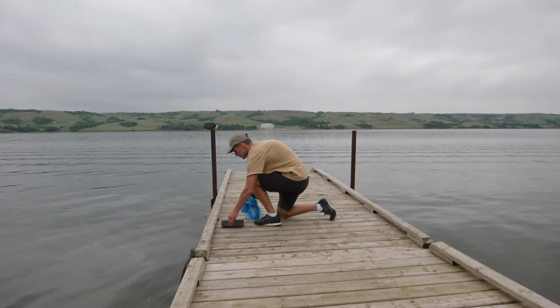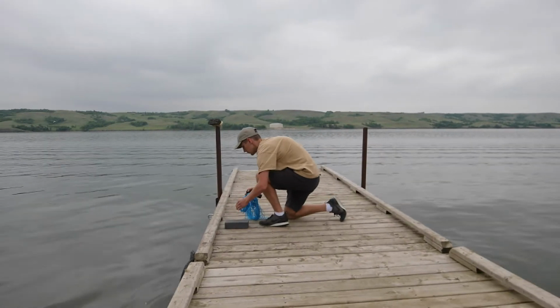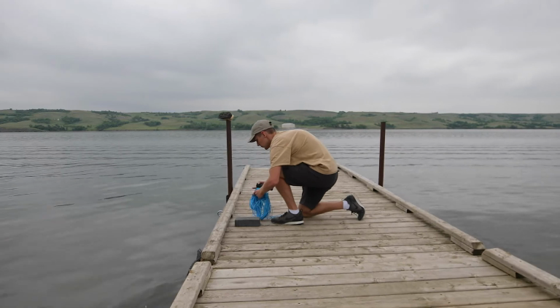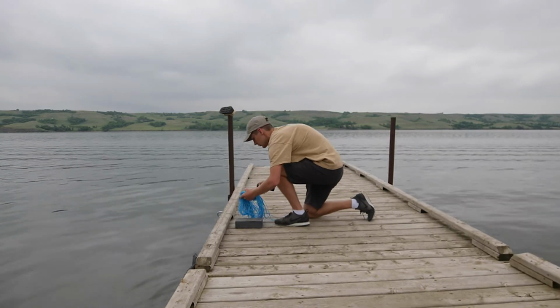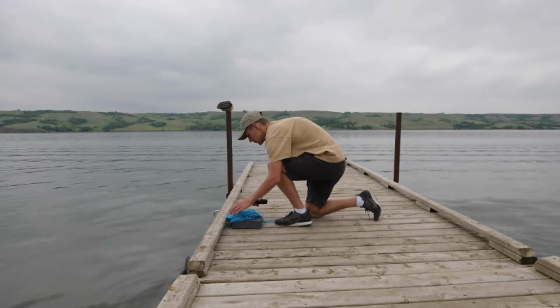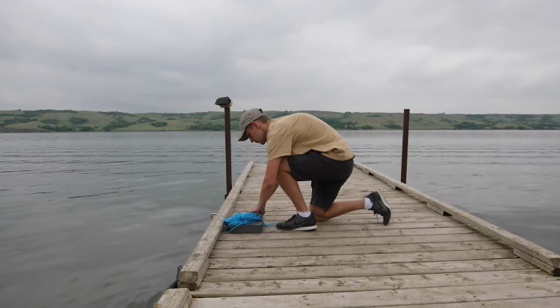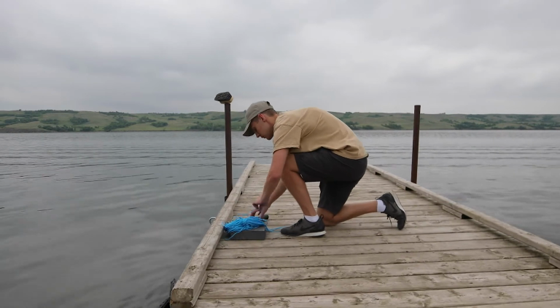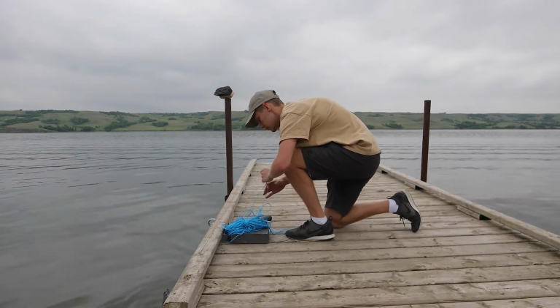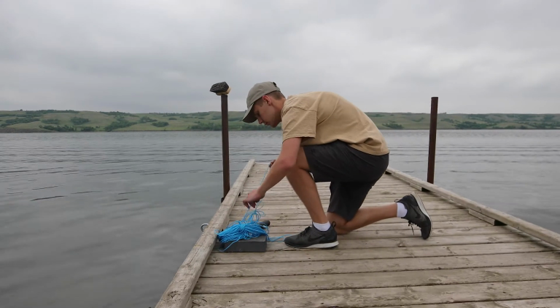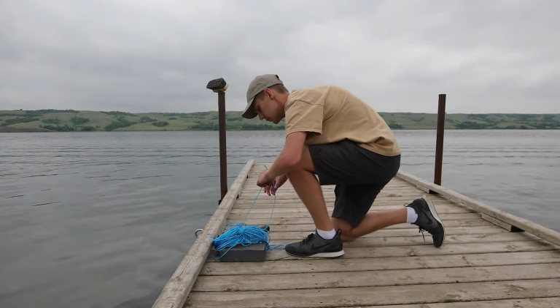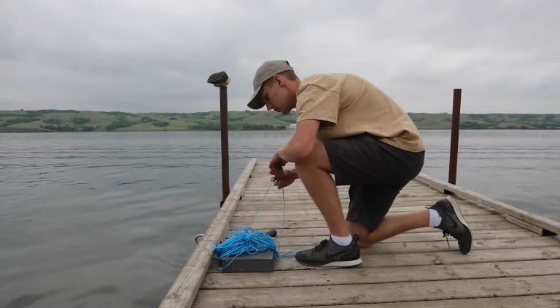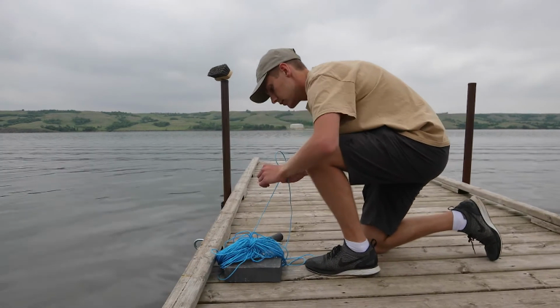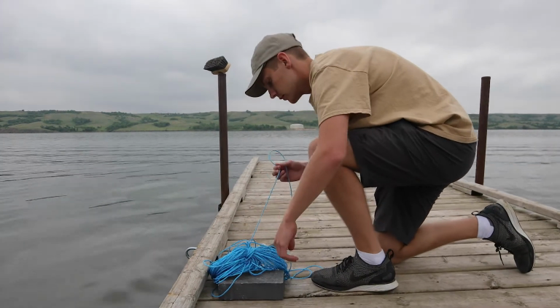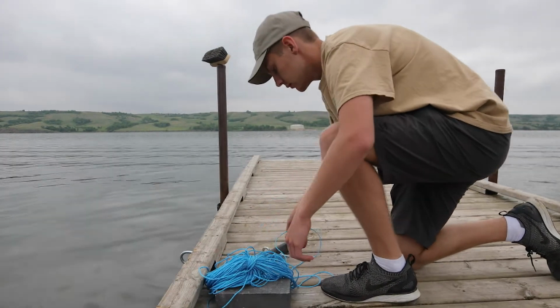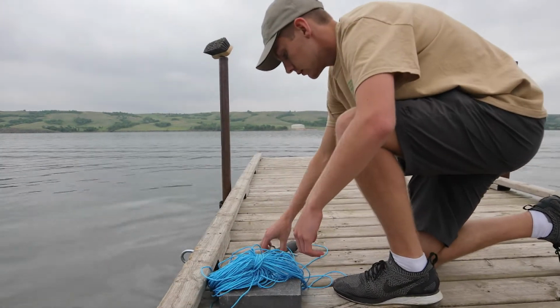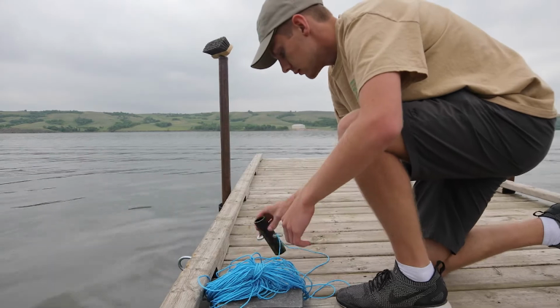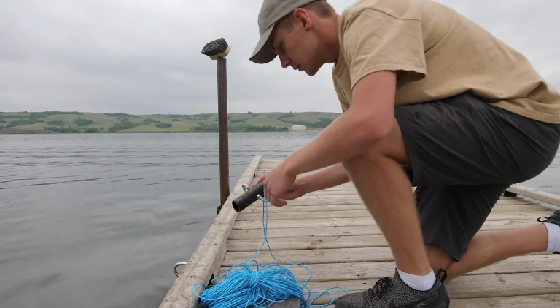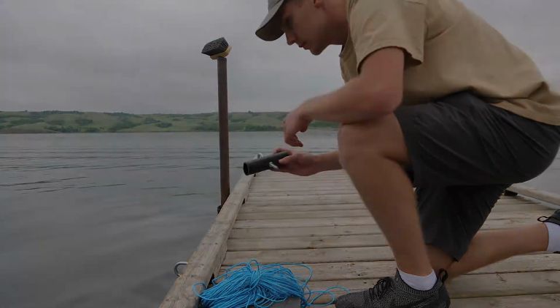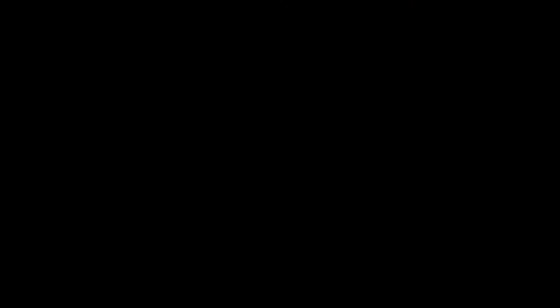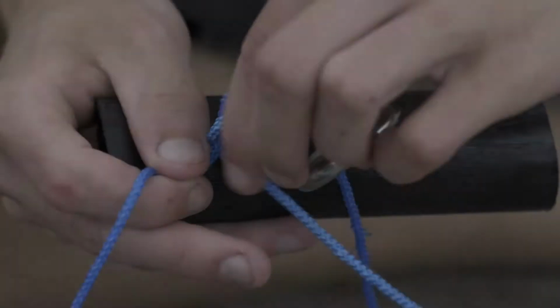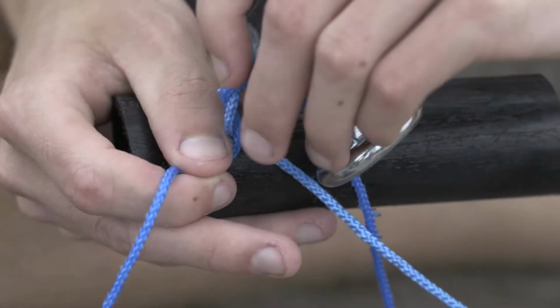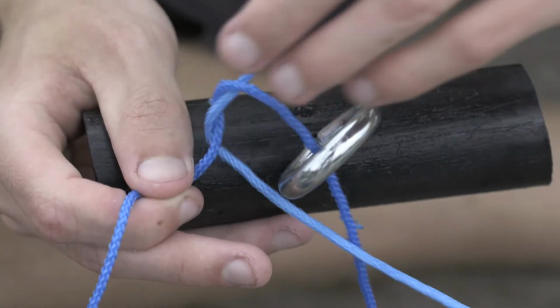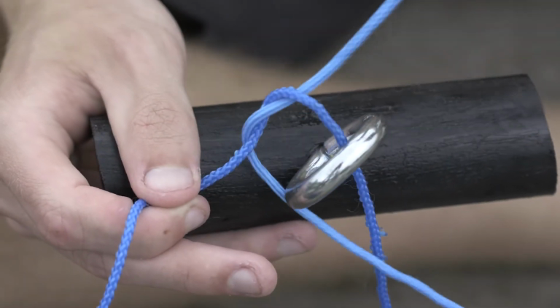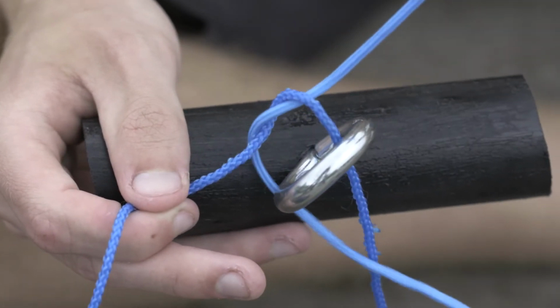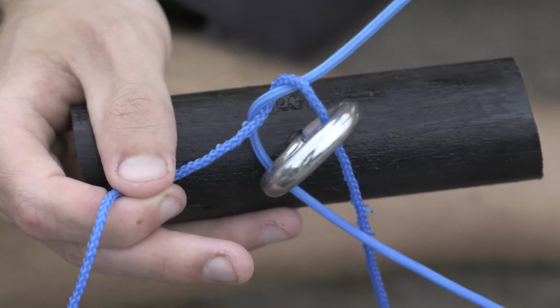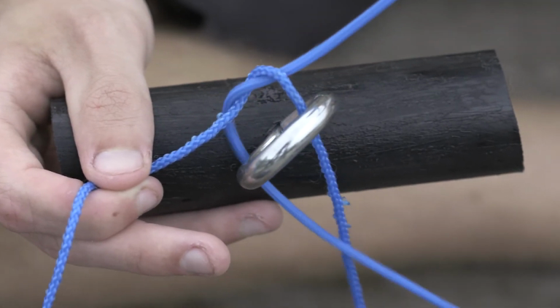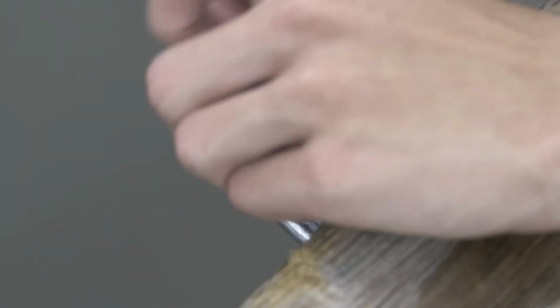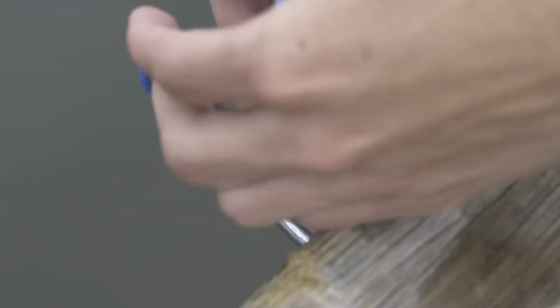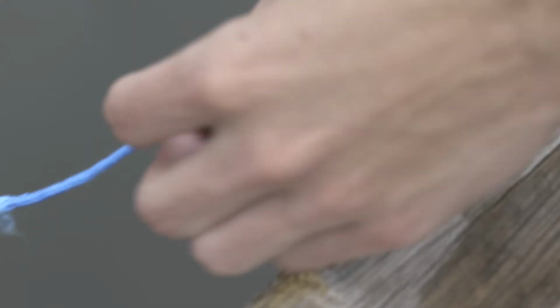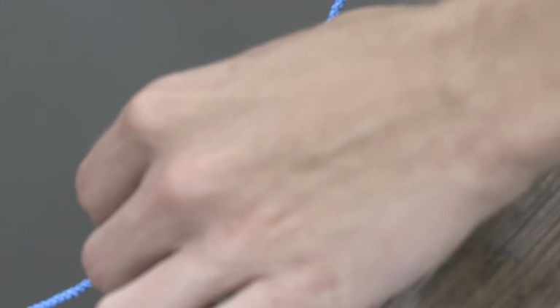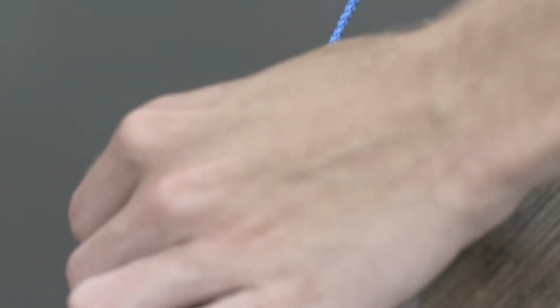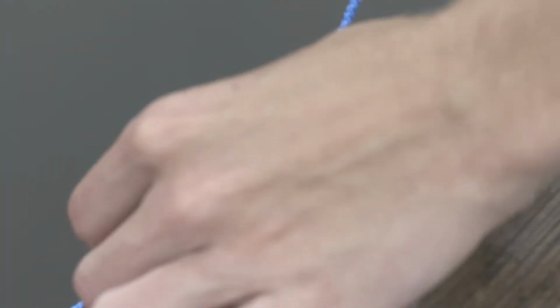Always ask permission to attach any sampler to a structure such as a dock. Ensure that the sampler will not interfere with boater or swimmer activities, and don't forget to record the location of the sampler. Make sure that the rope is tied to the brick and the eye hook, and the other end is tied to the dock.